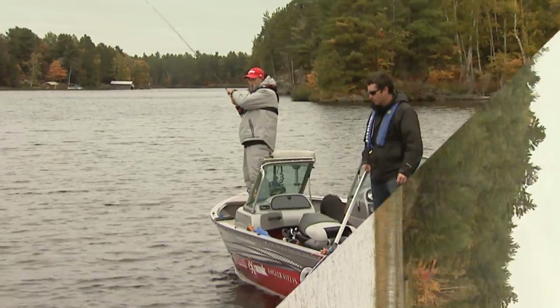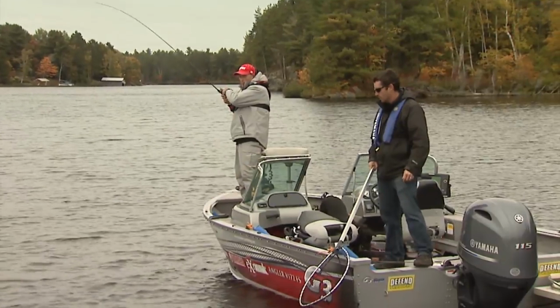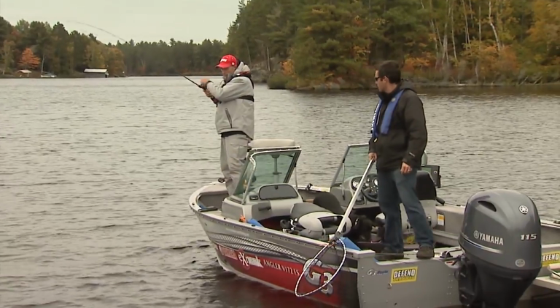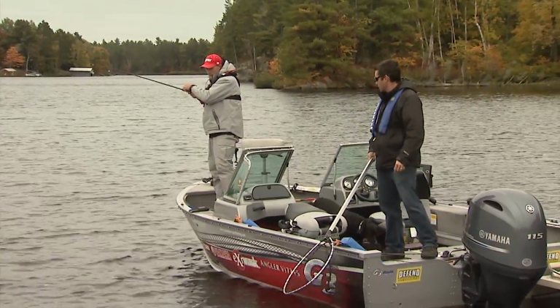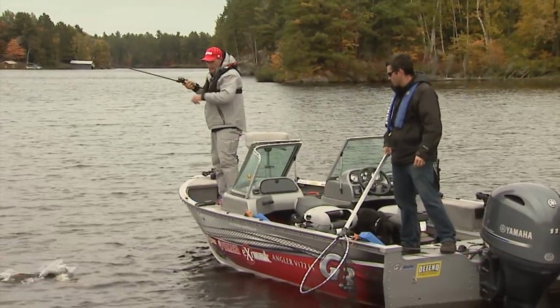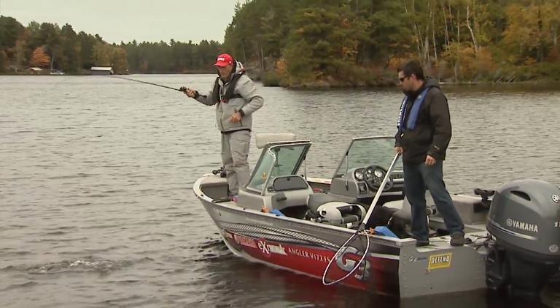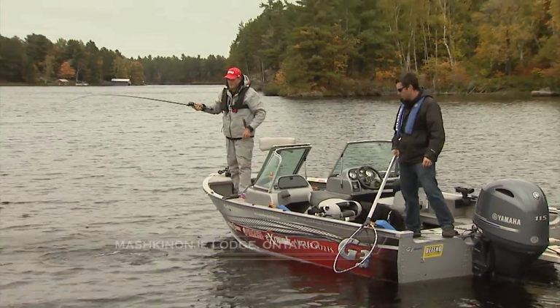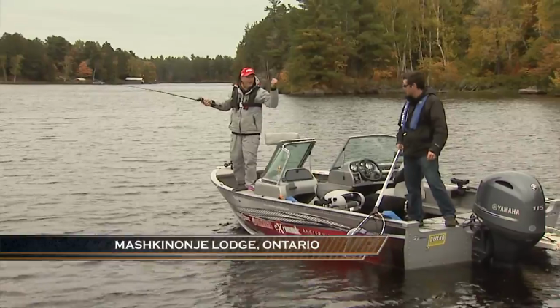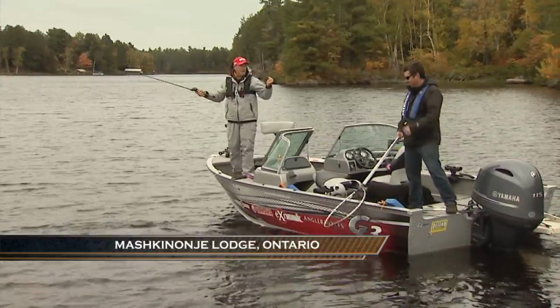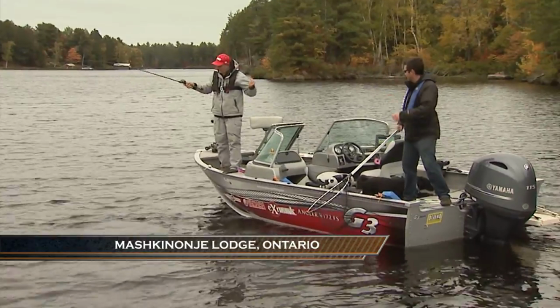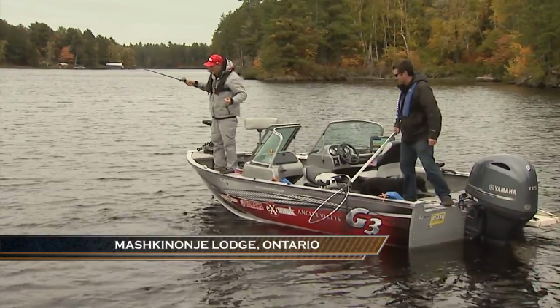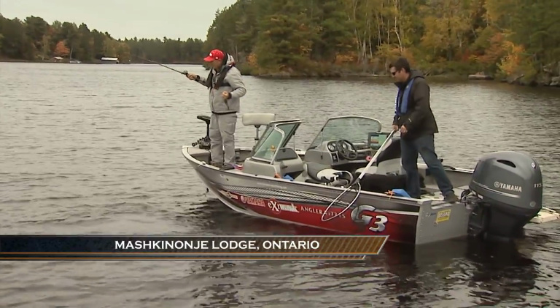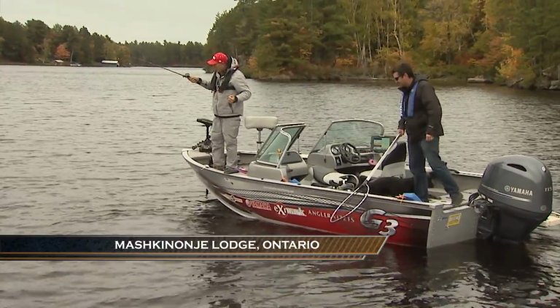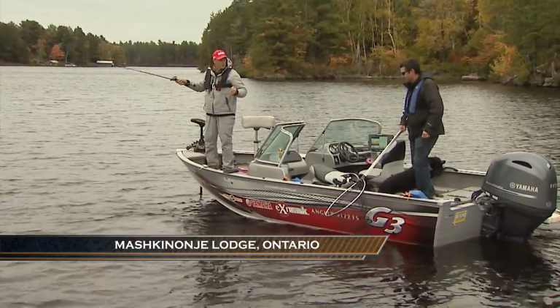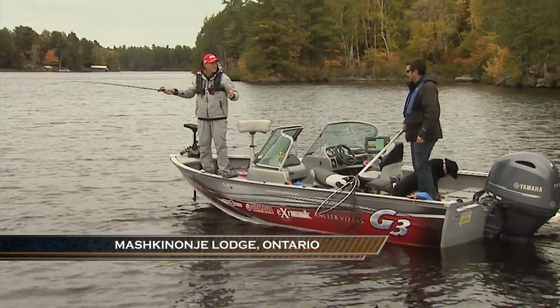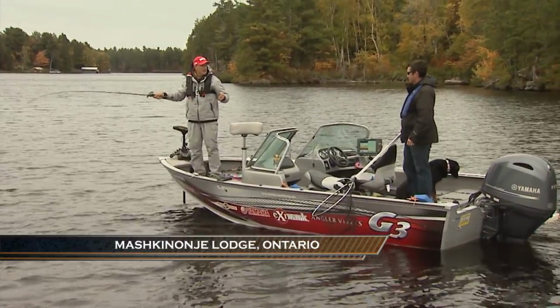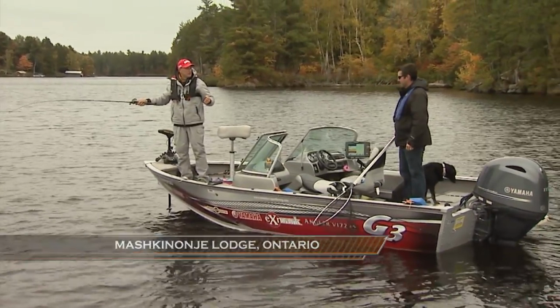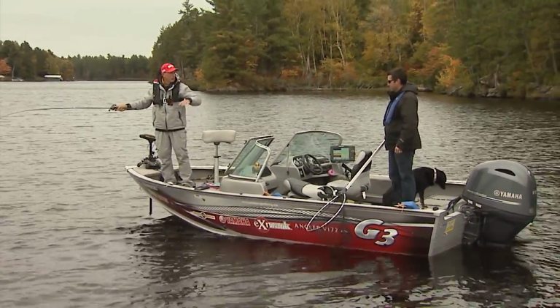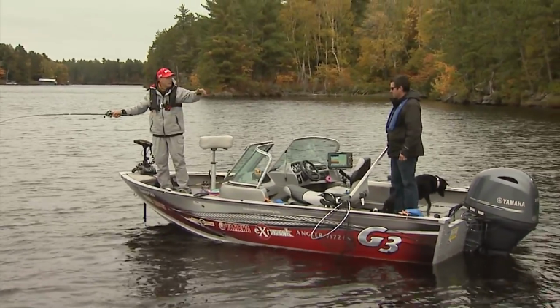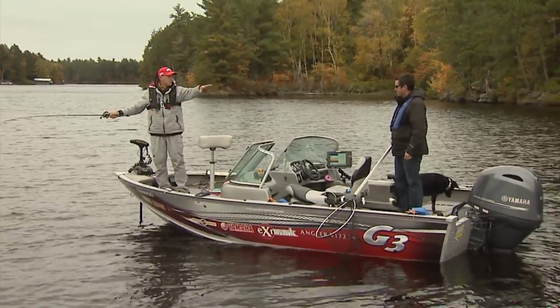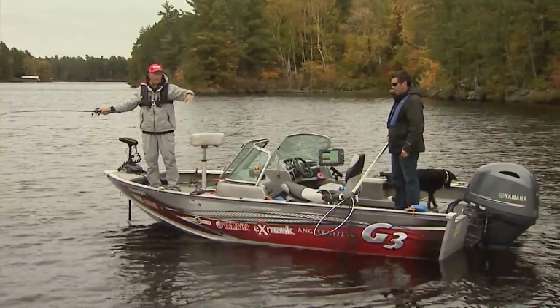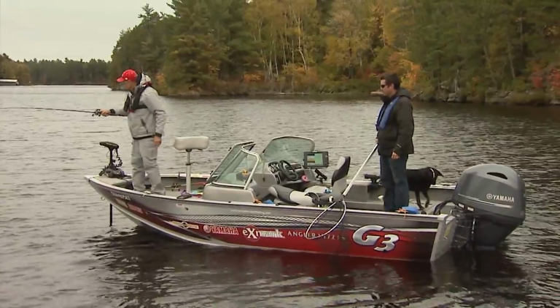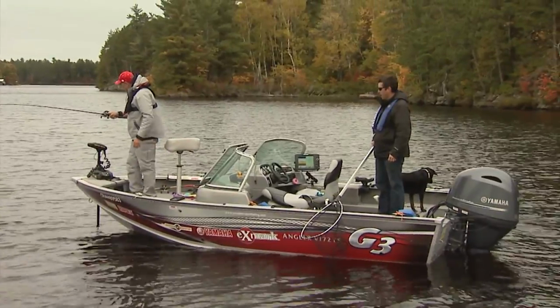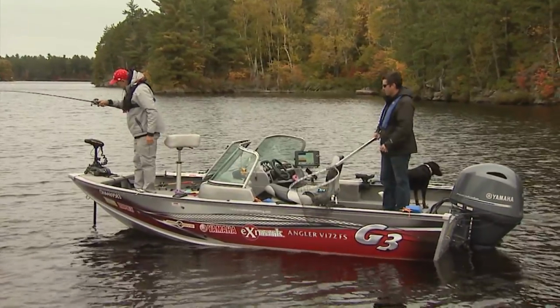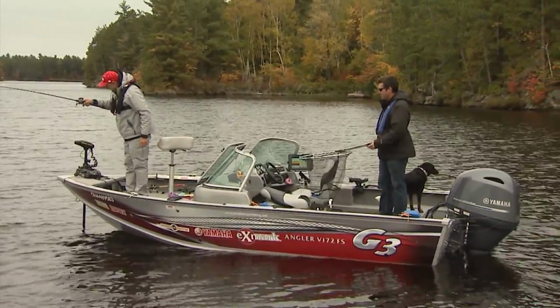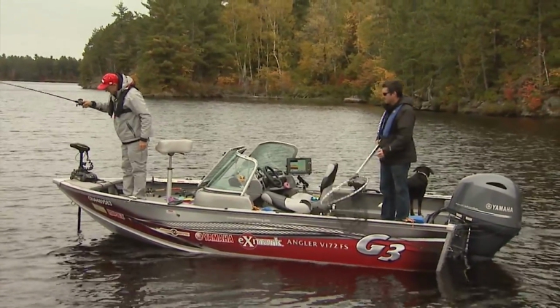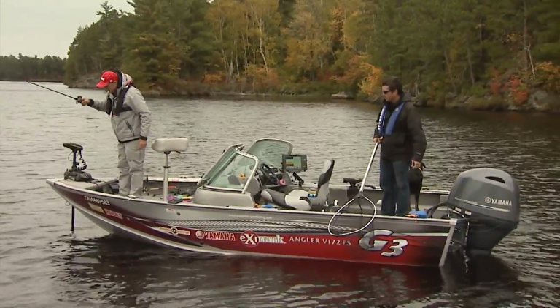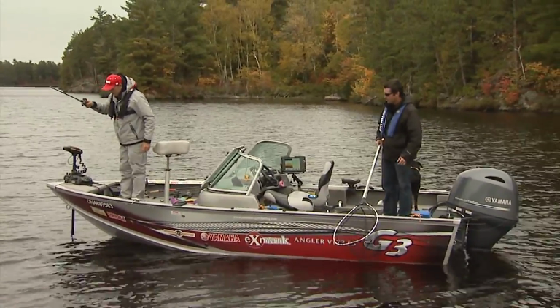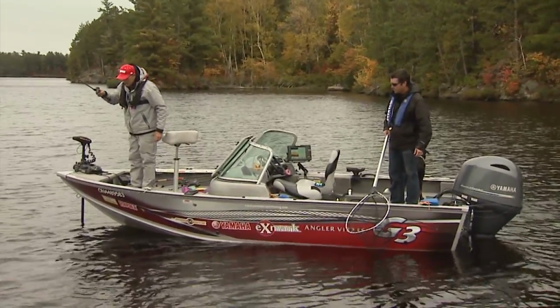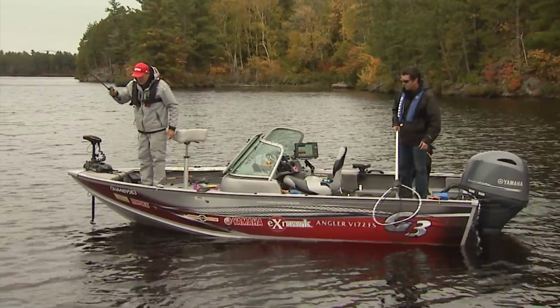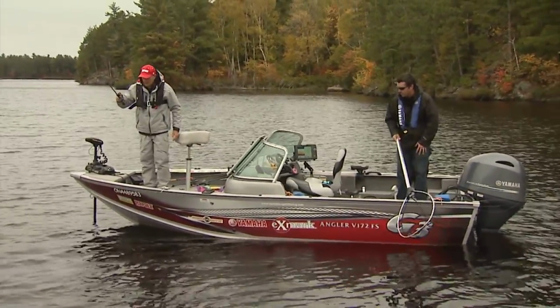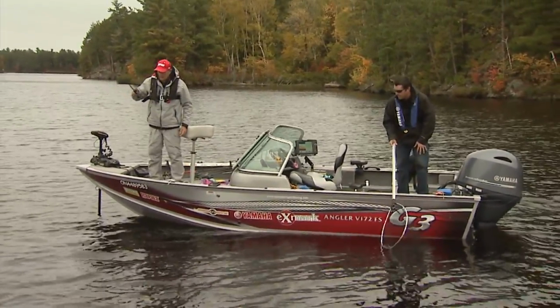Reagan, this is a bass — yes, smallmouth. Nice one. Do a lot of your customers get bass when they're fishing for pike in these structure areas? Absolutely, happens all the time. Targeting pike especially, we get a lot of bass caught.